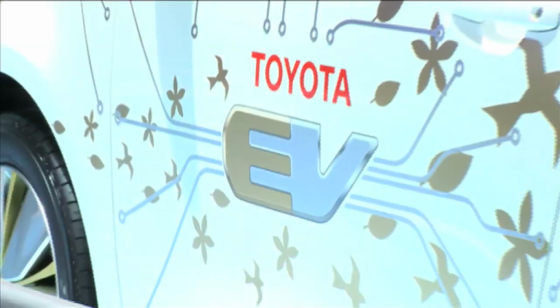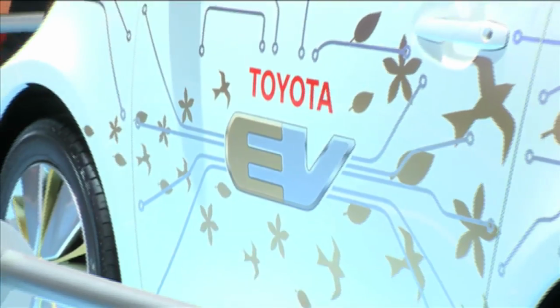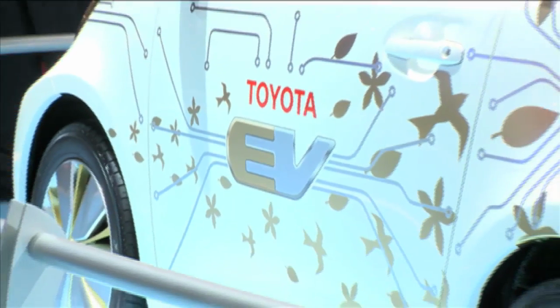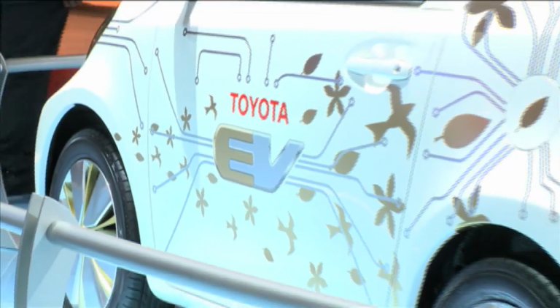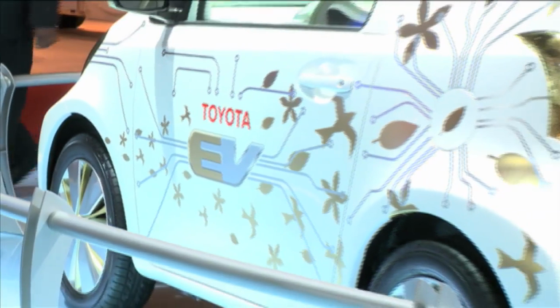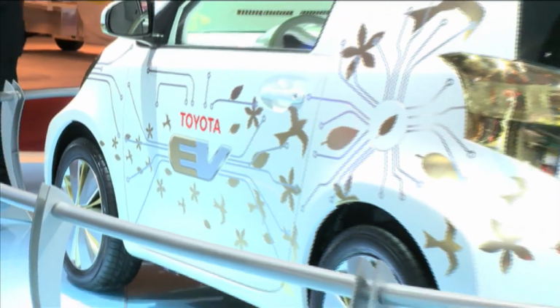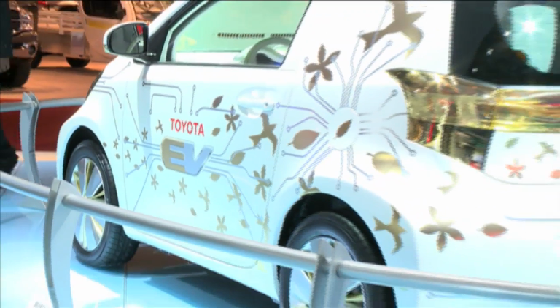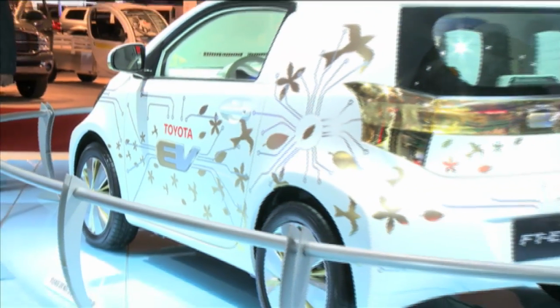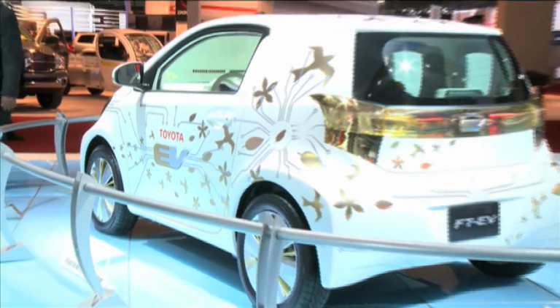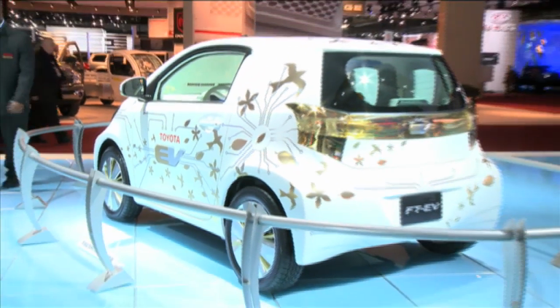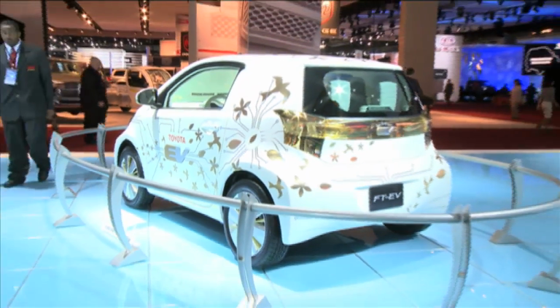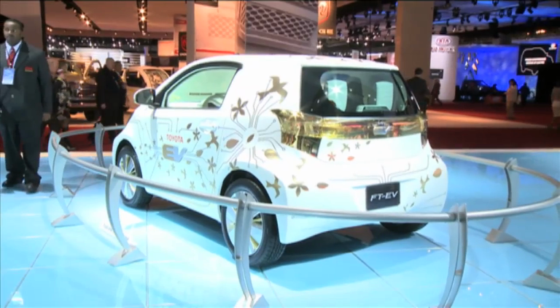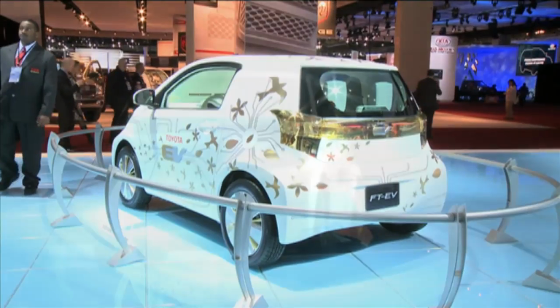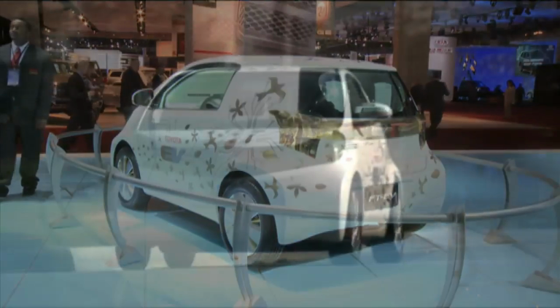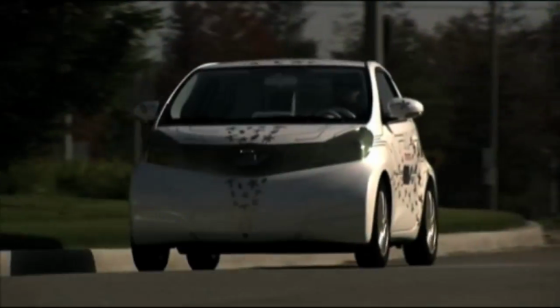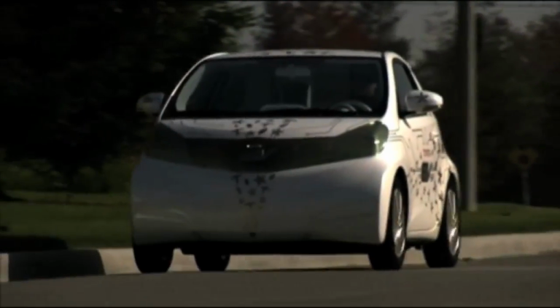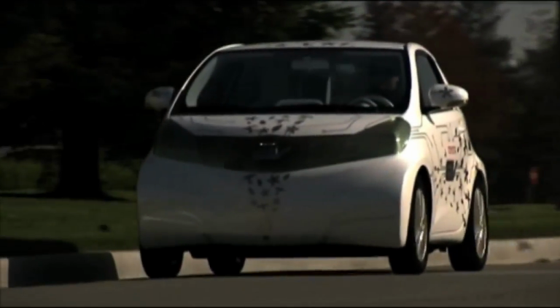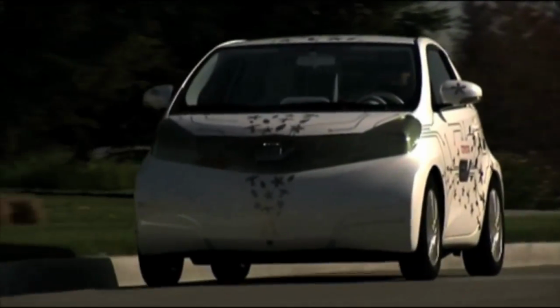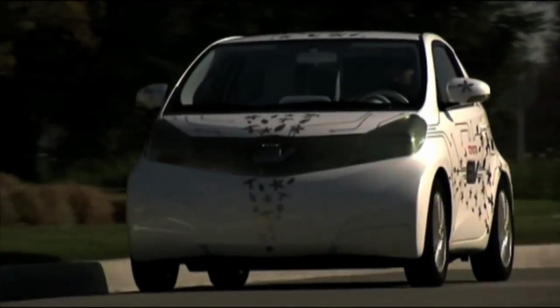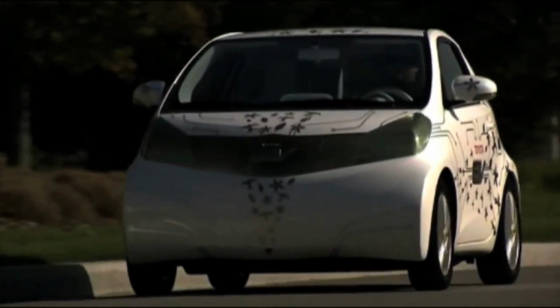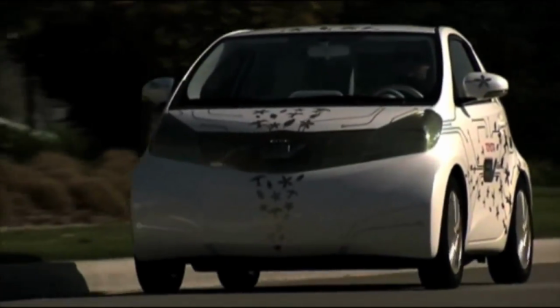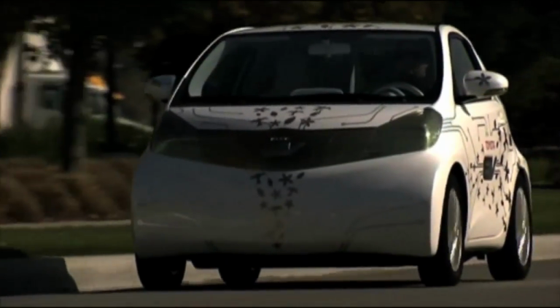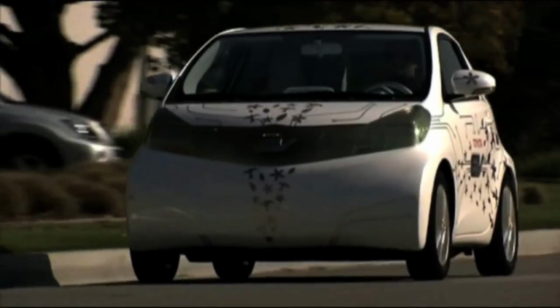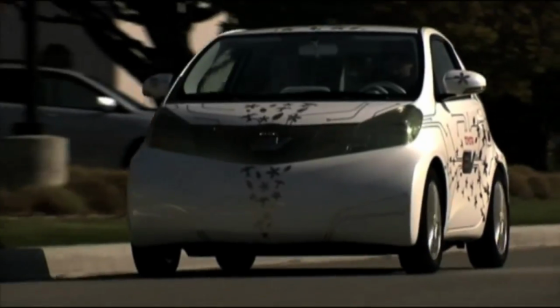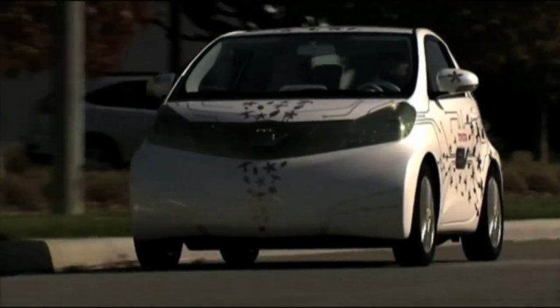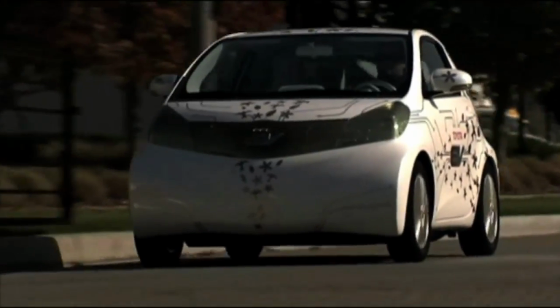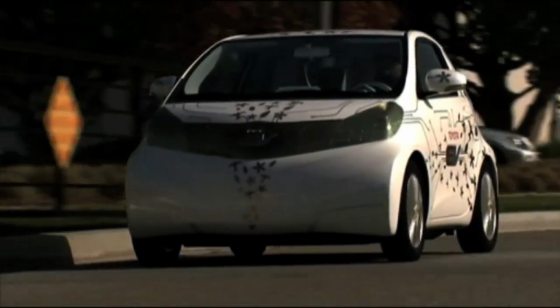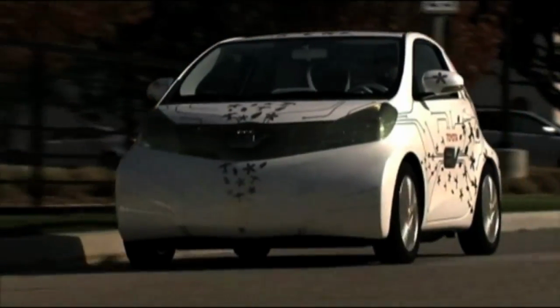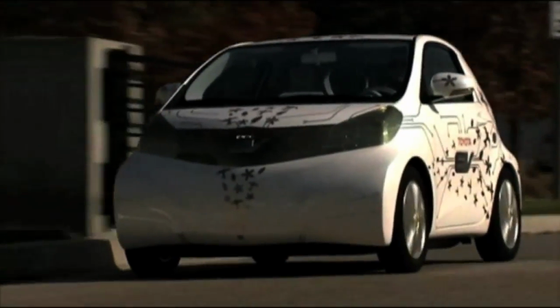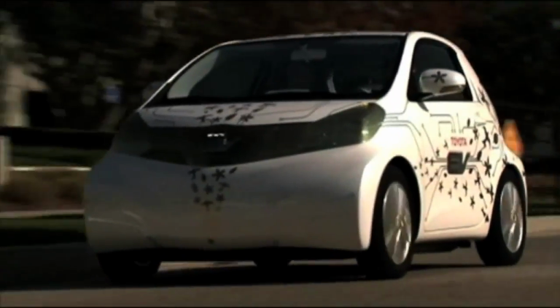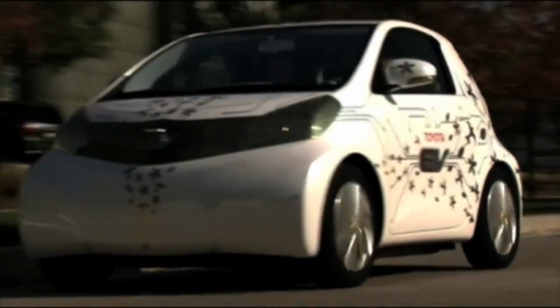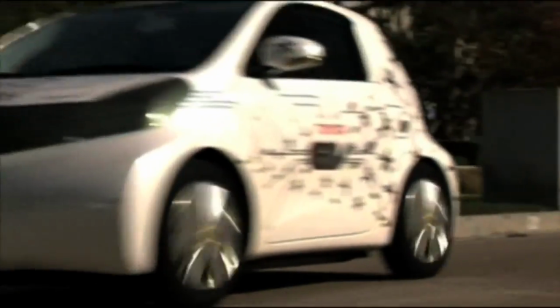Based on the quirky IQ minicar currently sold in Japan and going on sale in Europe this month, this concept does away with that car's pint-sized gasoline or diesel engine in favor of a compact battery-fed electric drivetrain that the company says allows it to cover up to 50 miles between recharges.